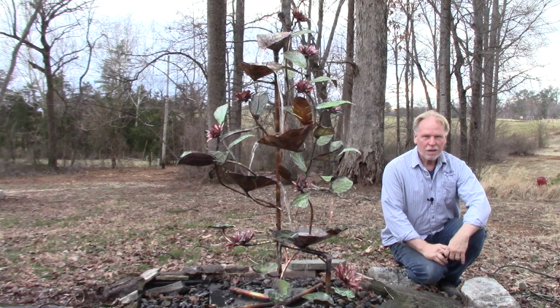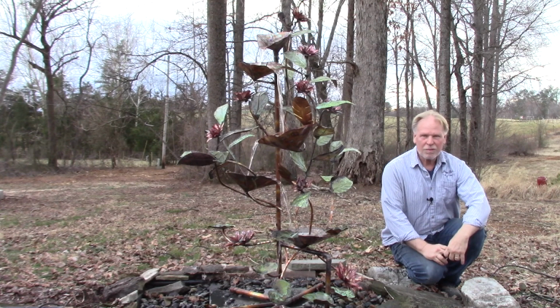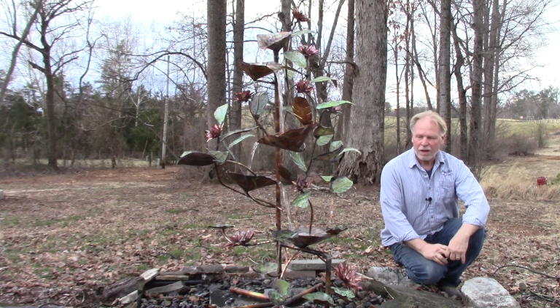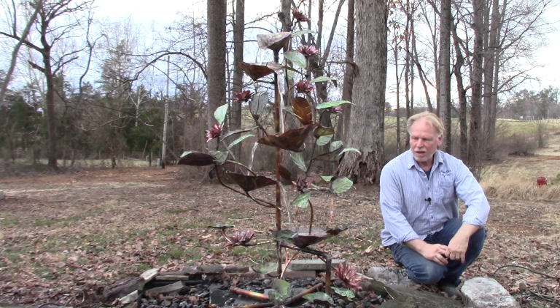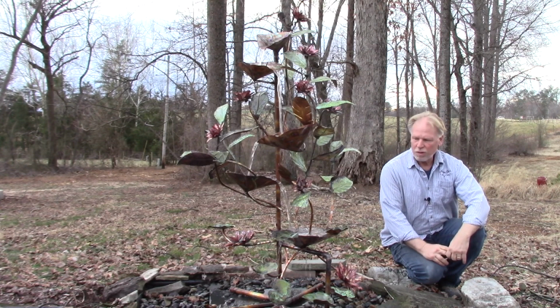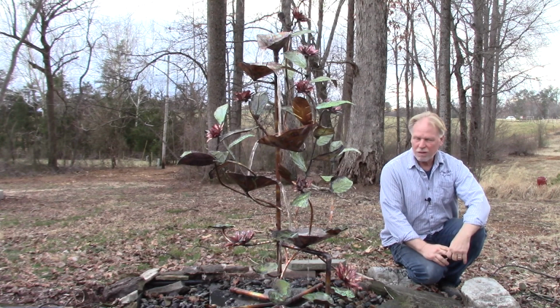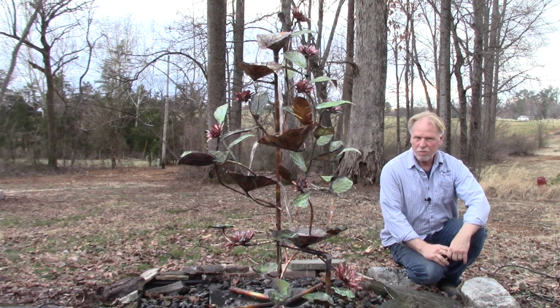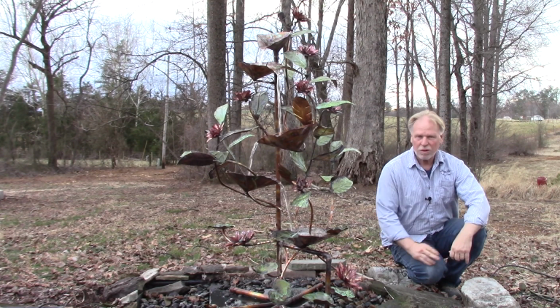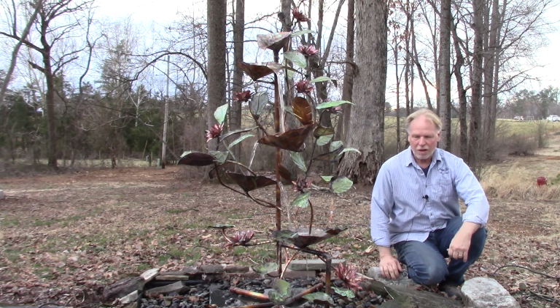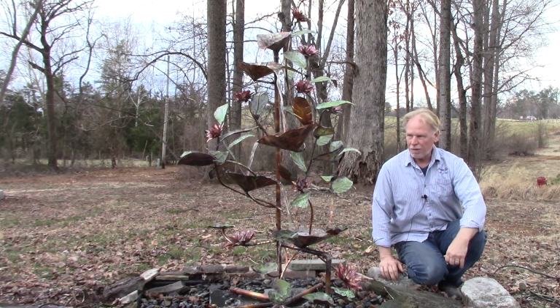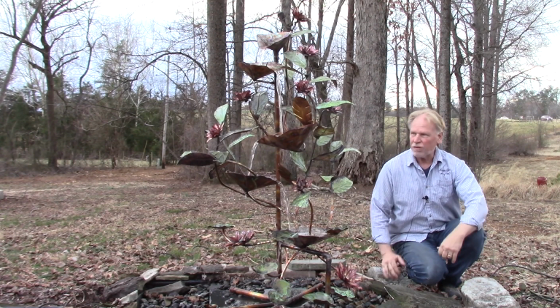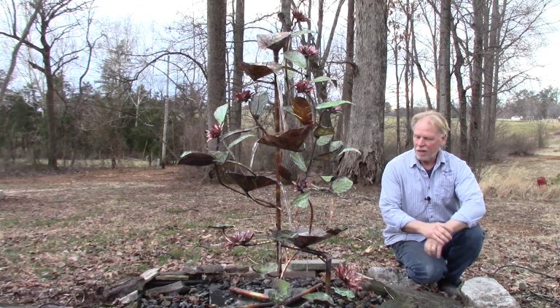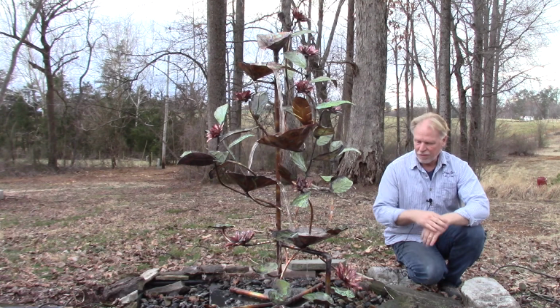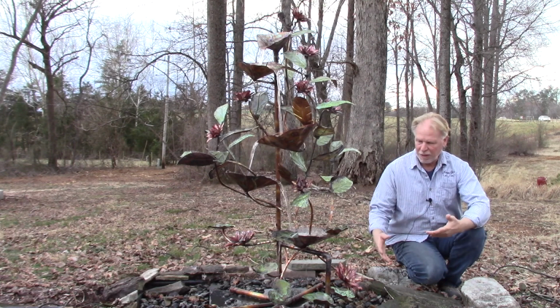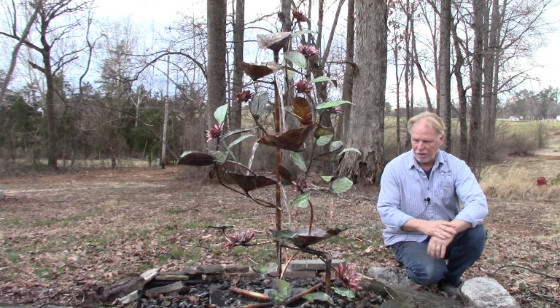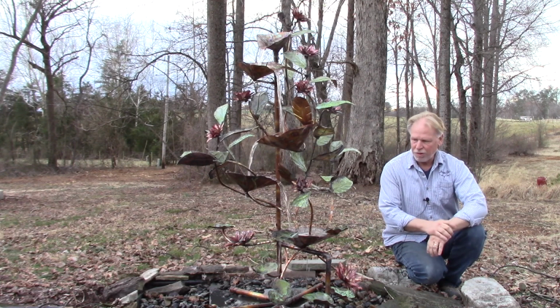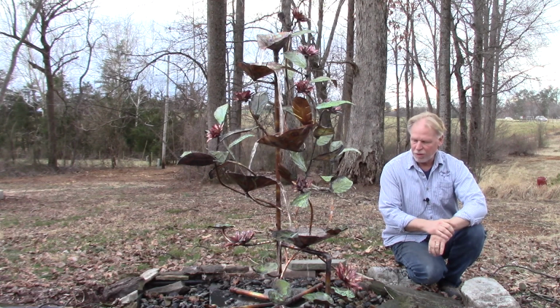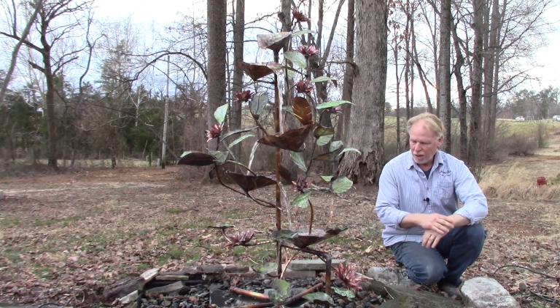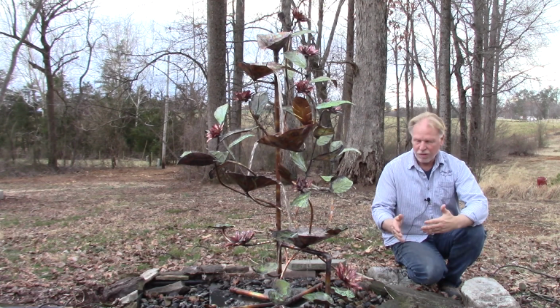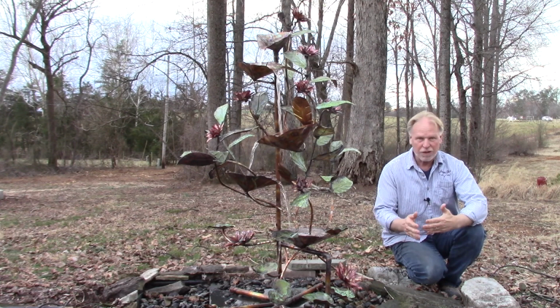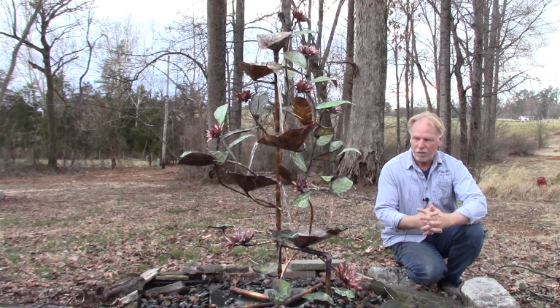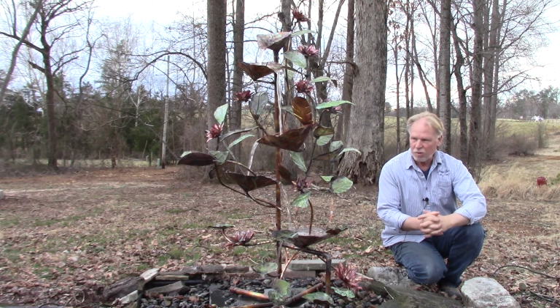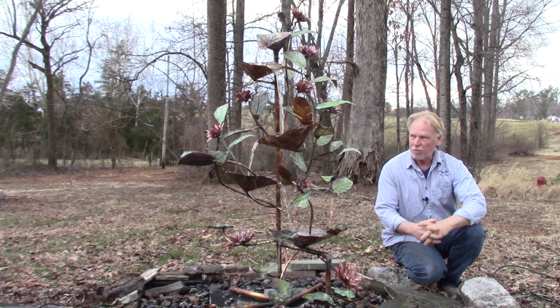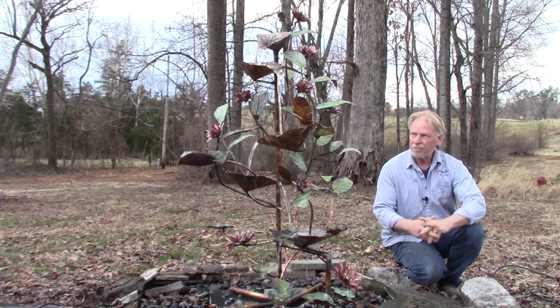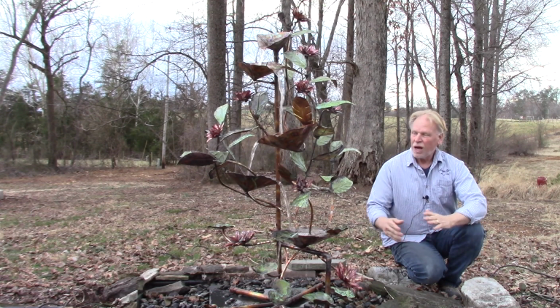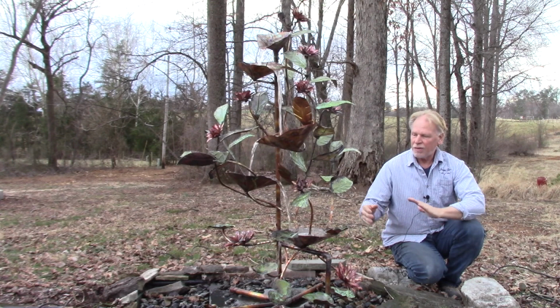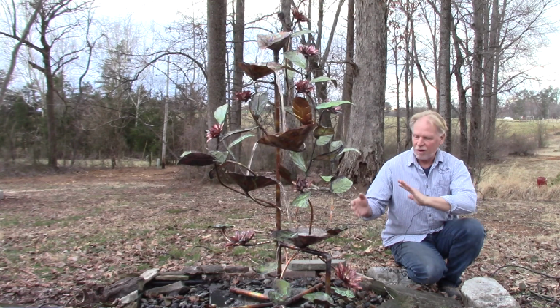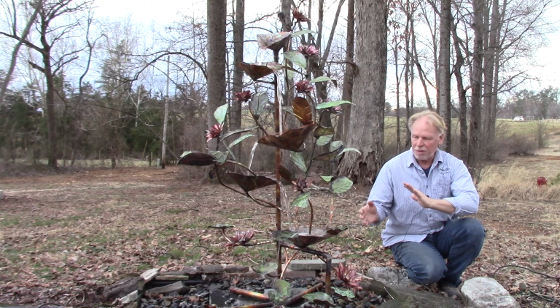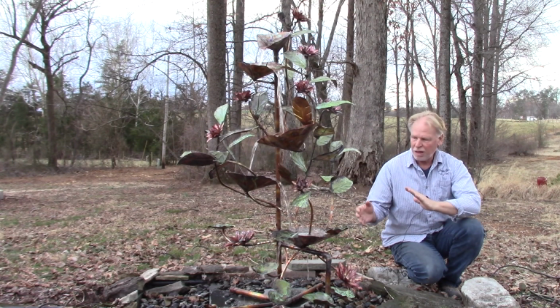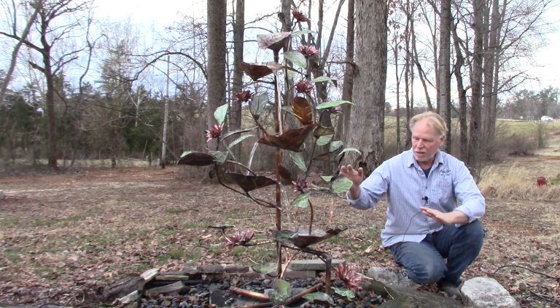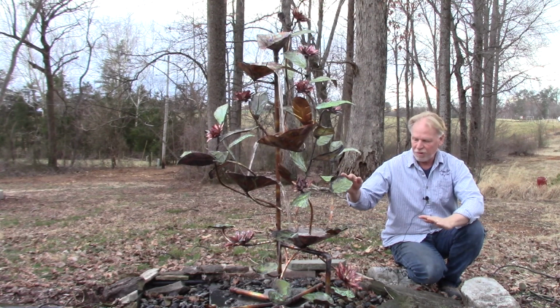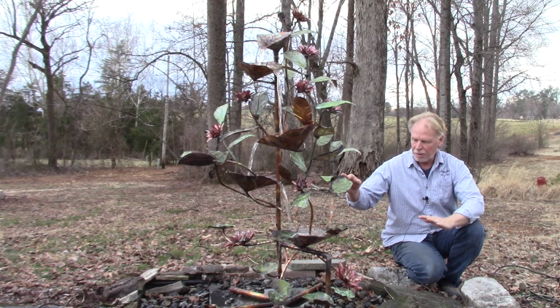I'm Kenny Lowry. Today we're going to take a look at what we're going to call the Copper Lotus Fountain. This is made by artist Tony Rugo and you can see a video of him elsewhere on the website. This is all handmade — it's 100 percent copper.